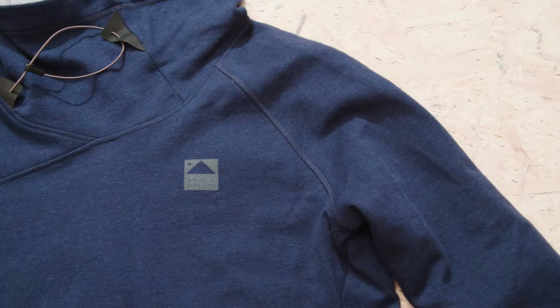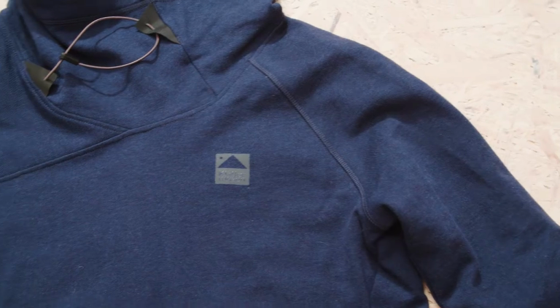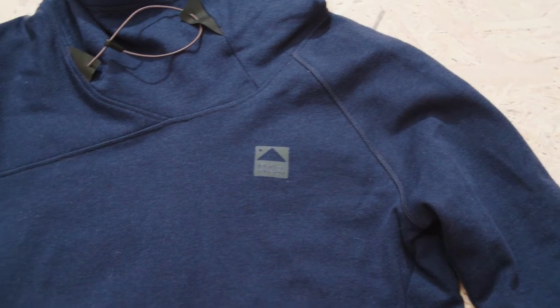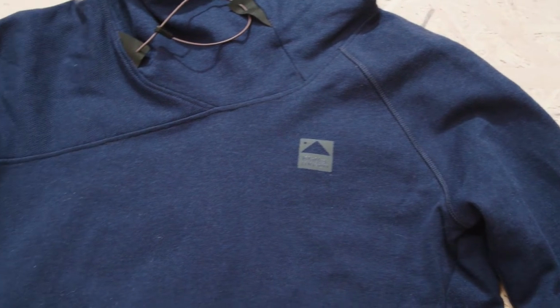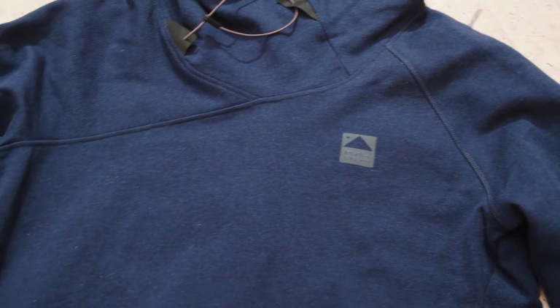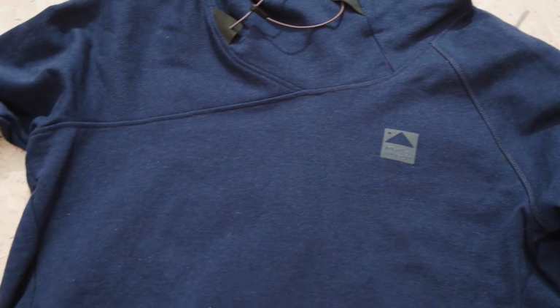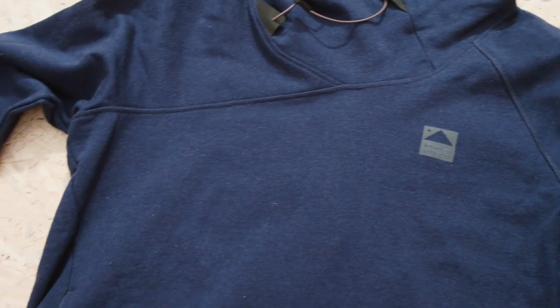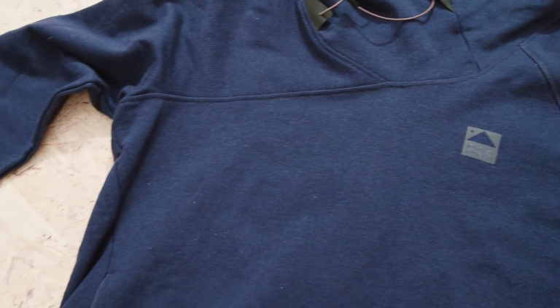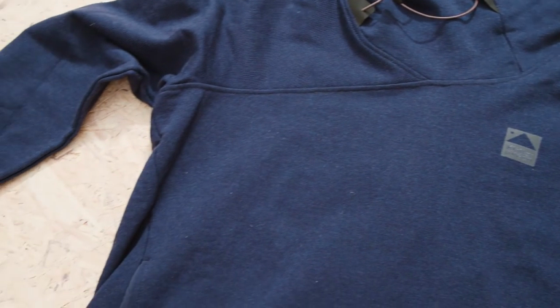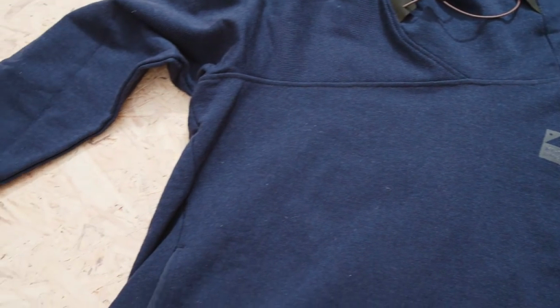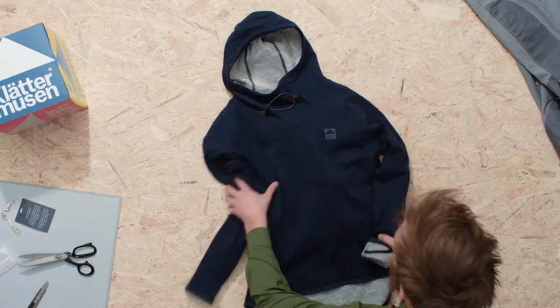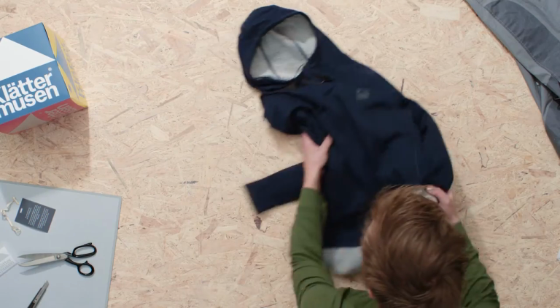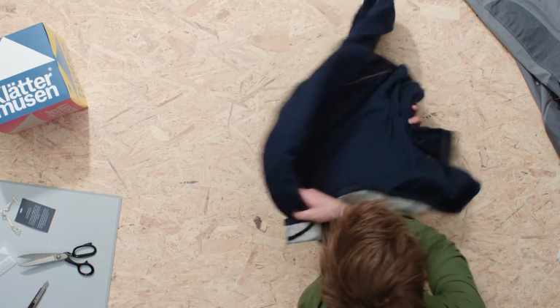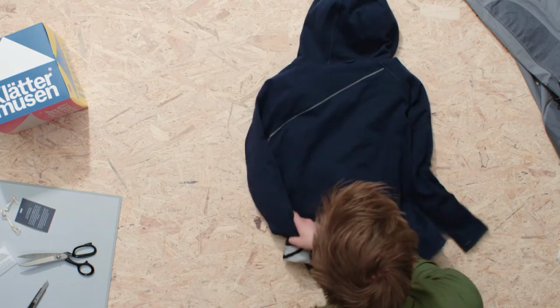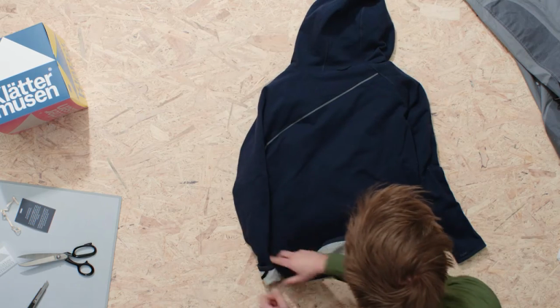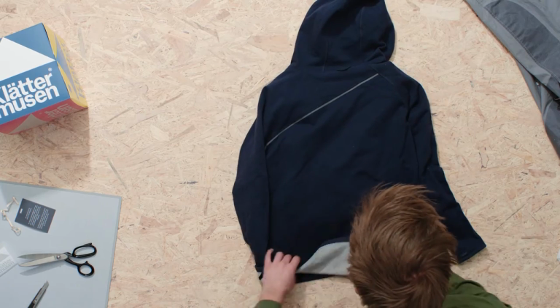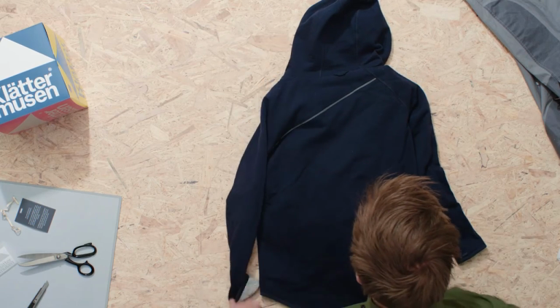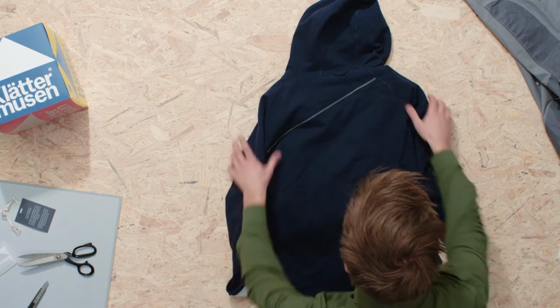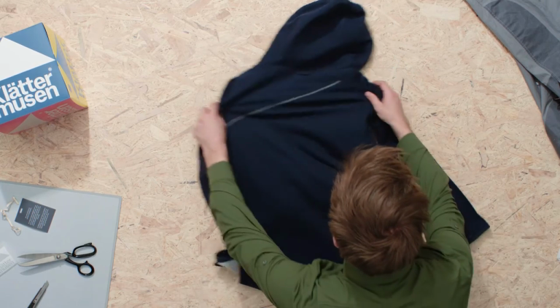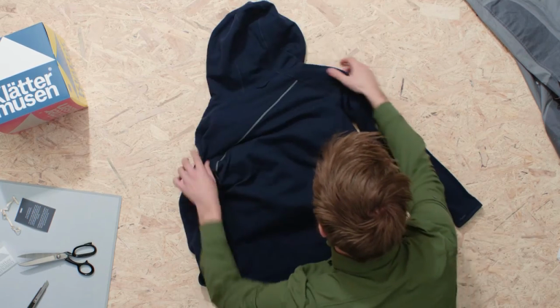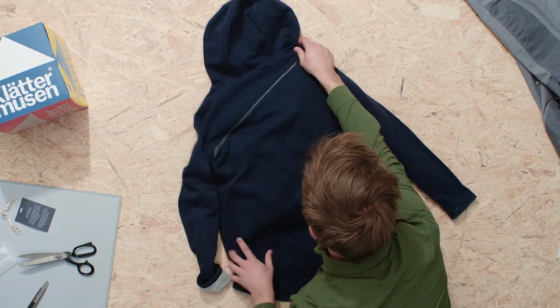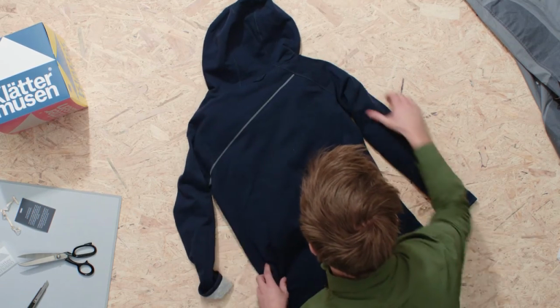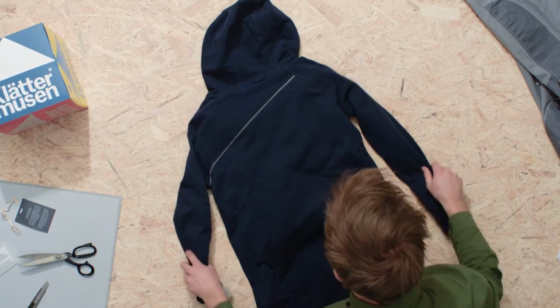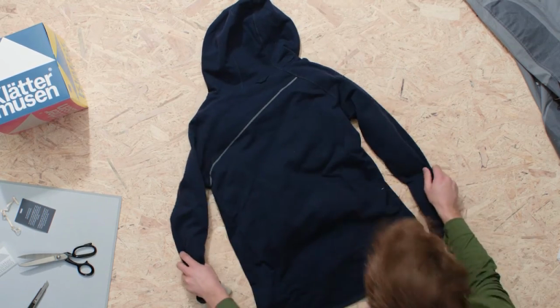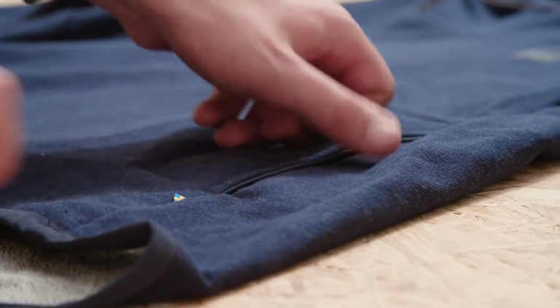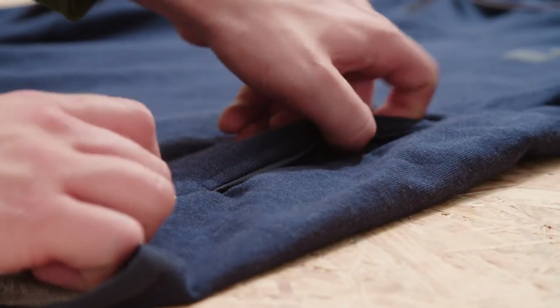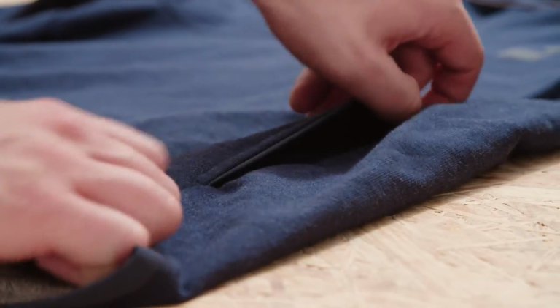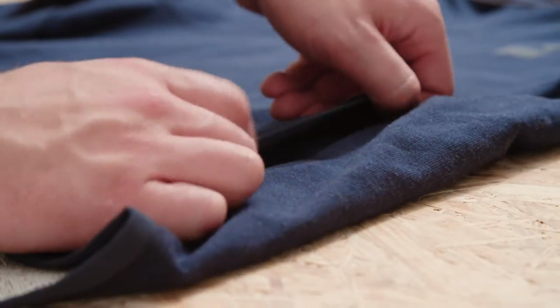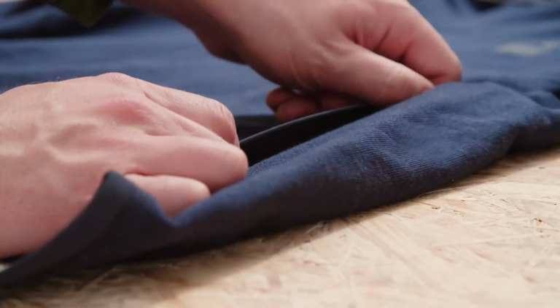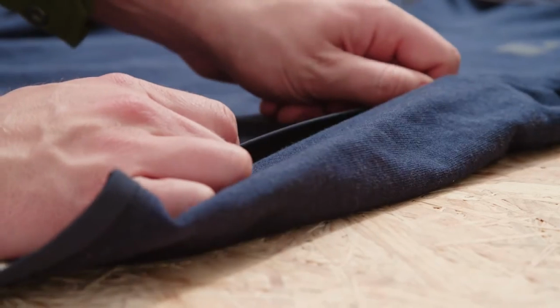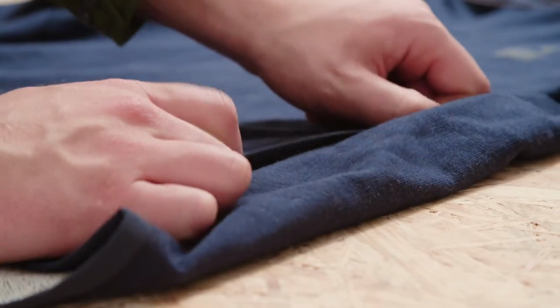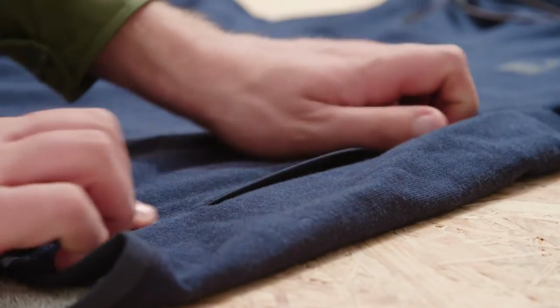The Fallen Hoodie has a reflective logotype on the chest and a safety reflector line in the back. It is 100% high quality organic cotton, GOTS certified.